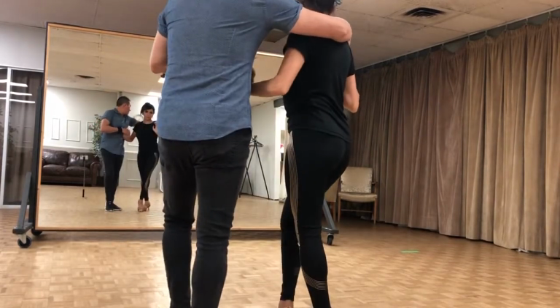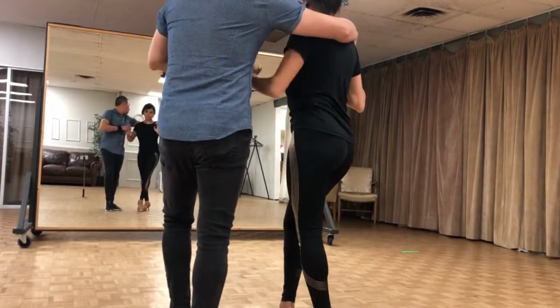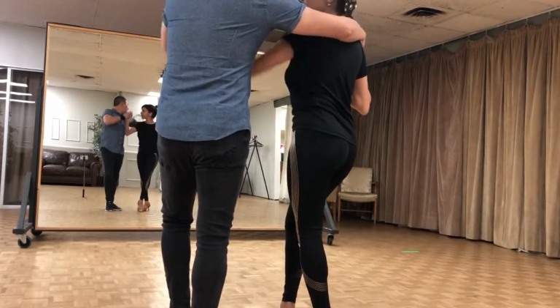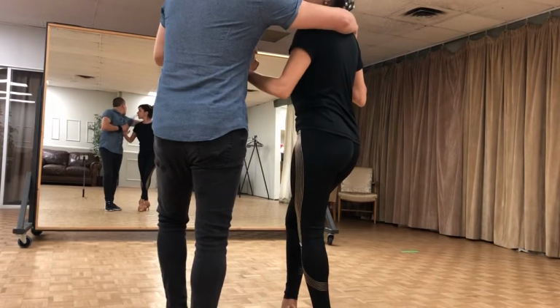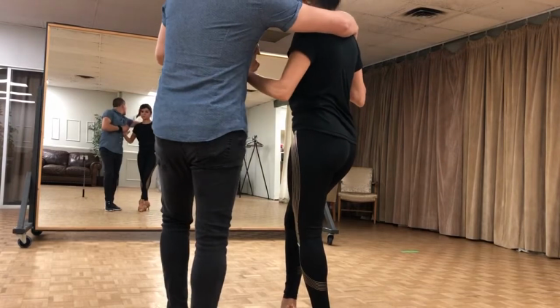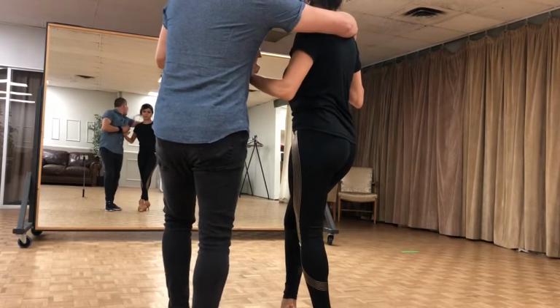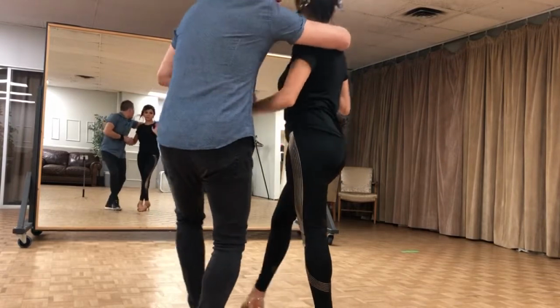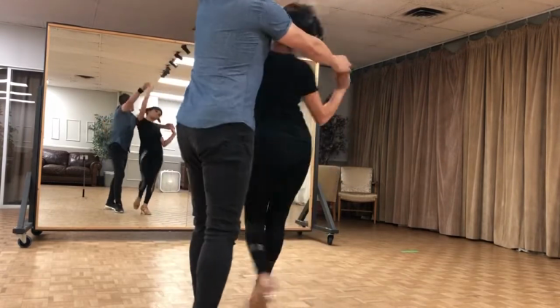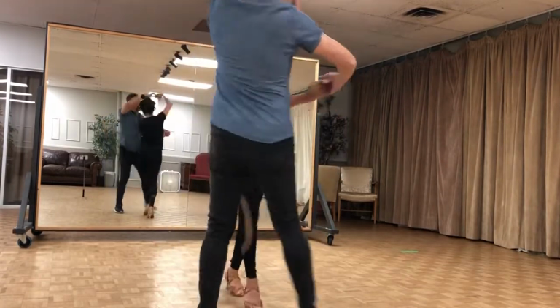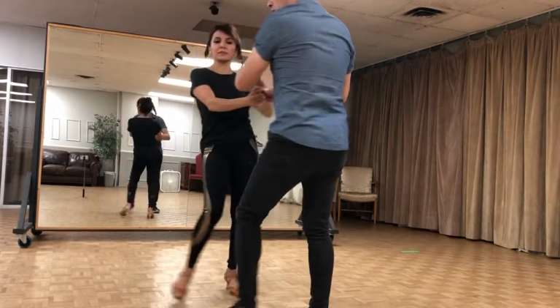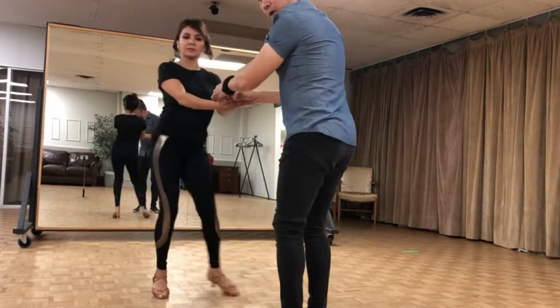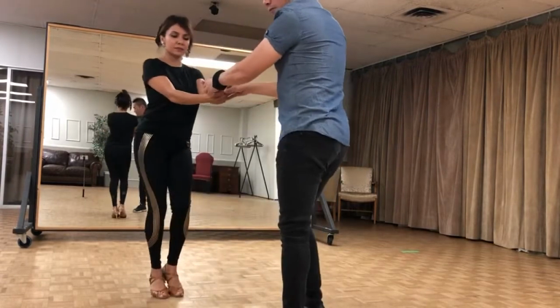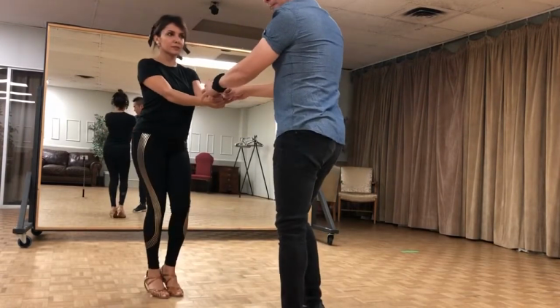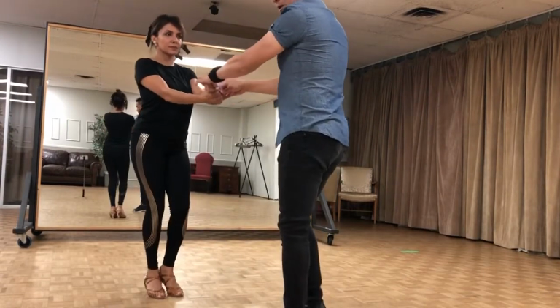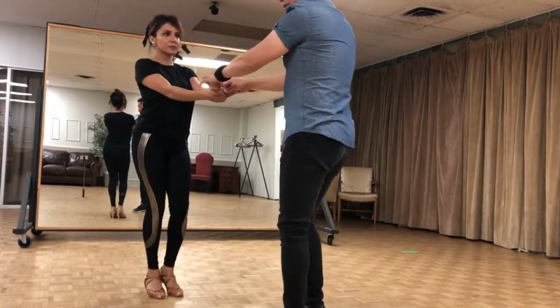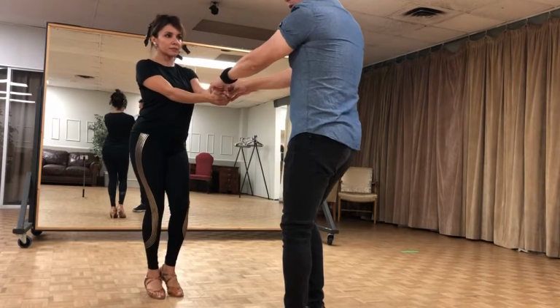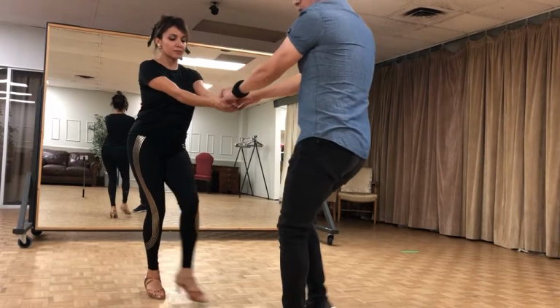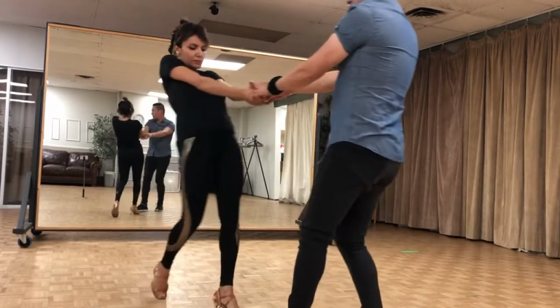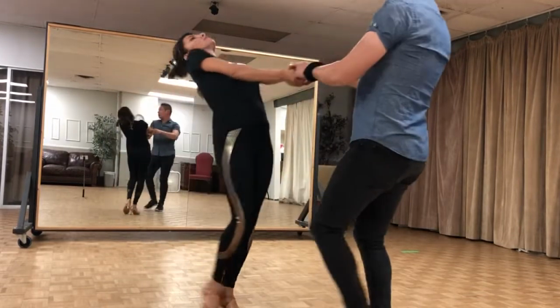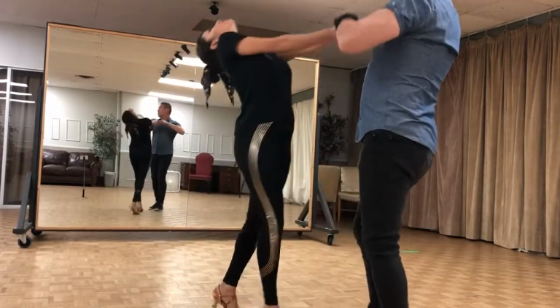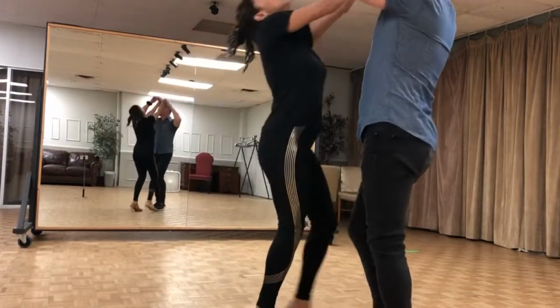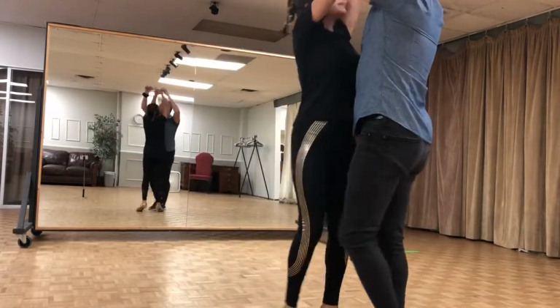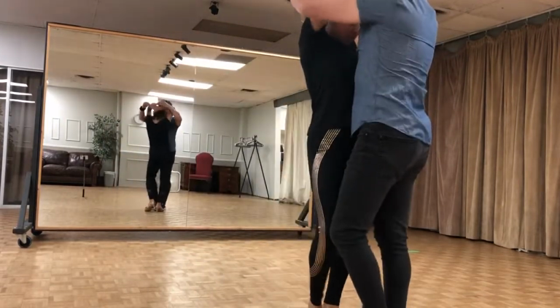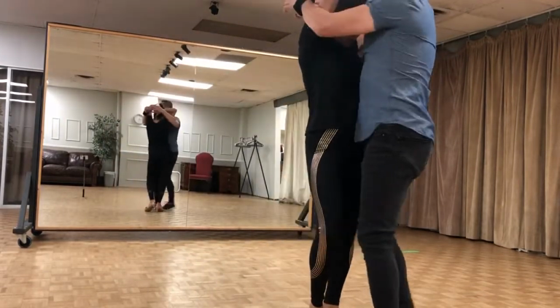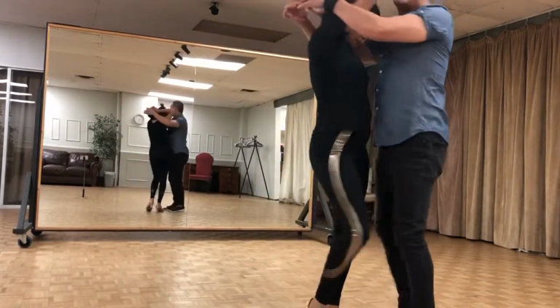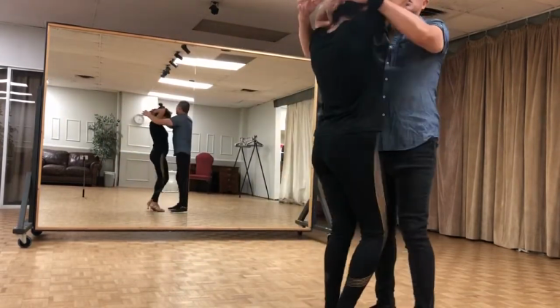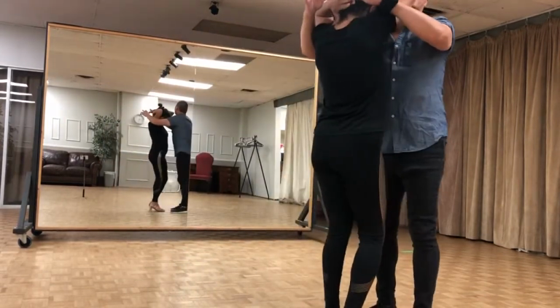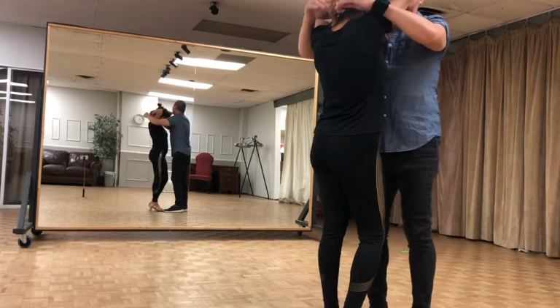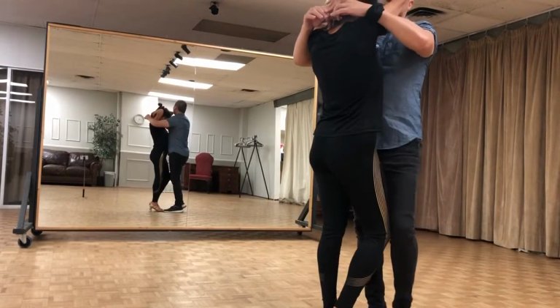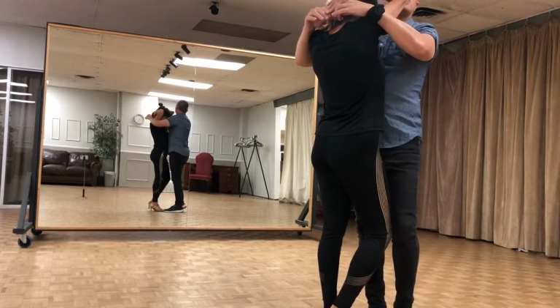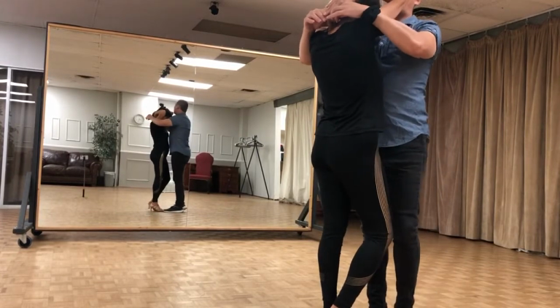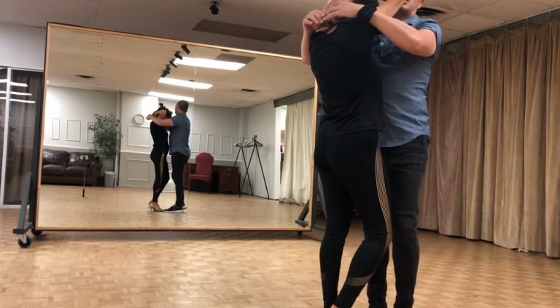Now we're going to use the left hand and push her out. 1, 2, 3, 4. Now I'm going to pull her forward. Ladies, look out. 7, 8. On the back side, I just got my fingertip here.